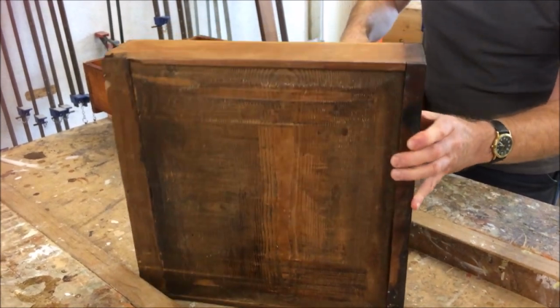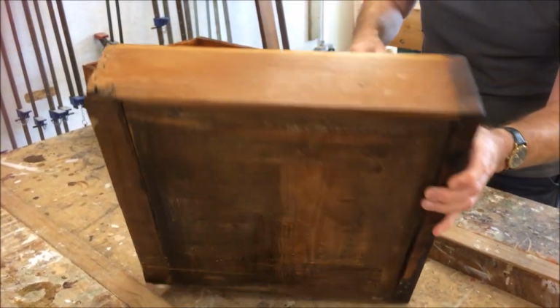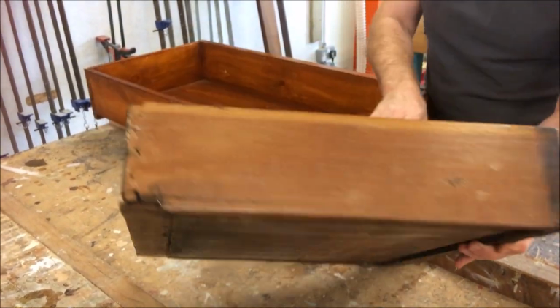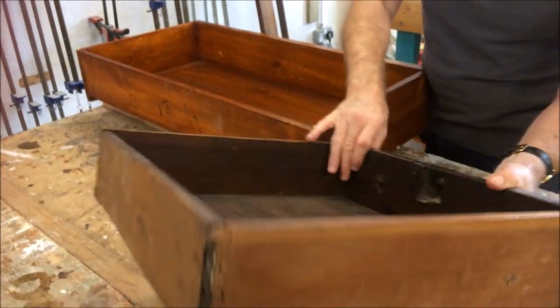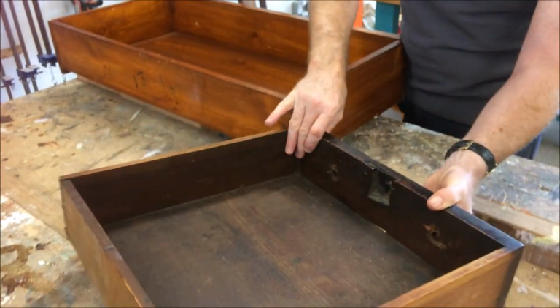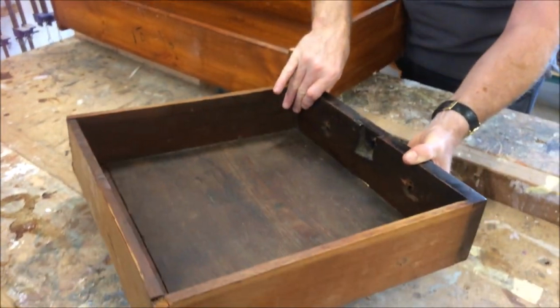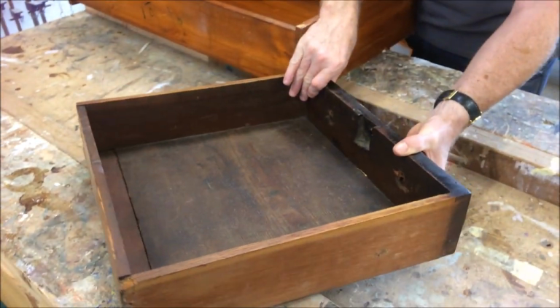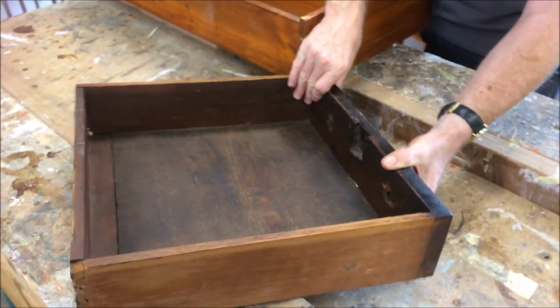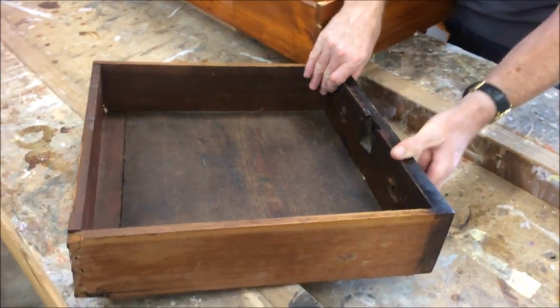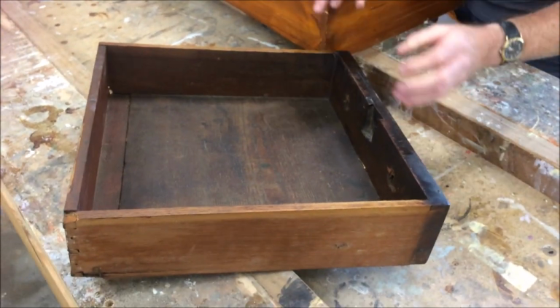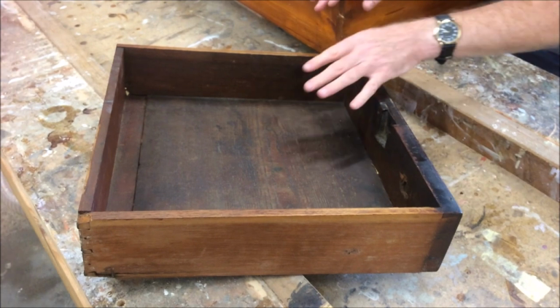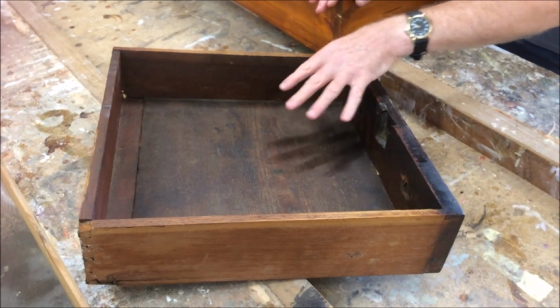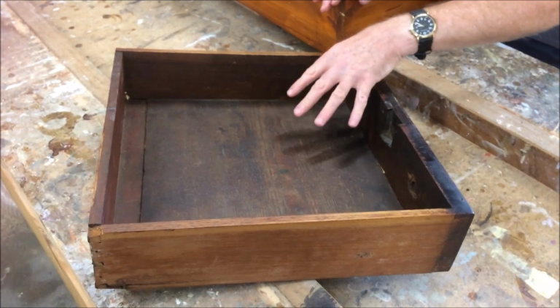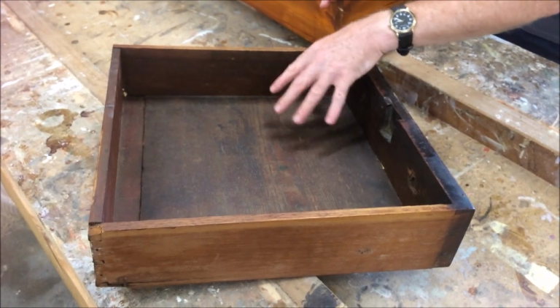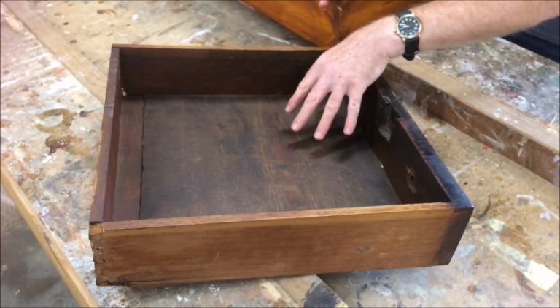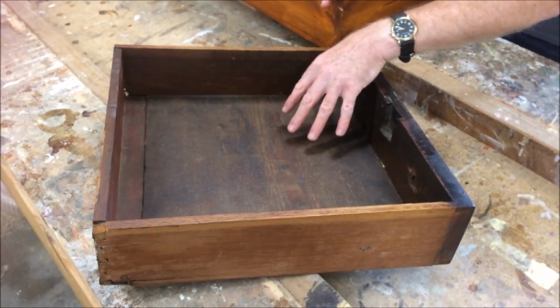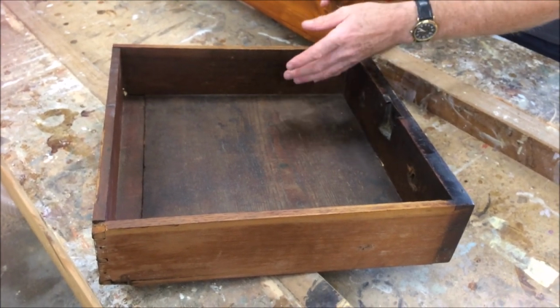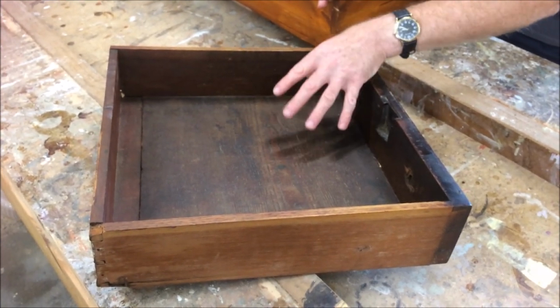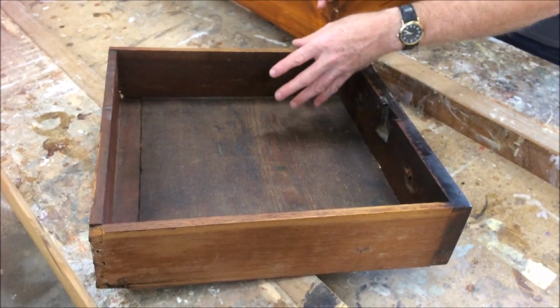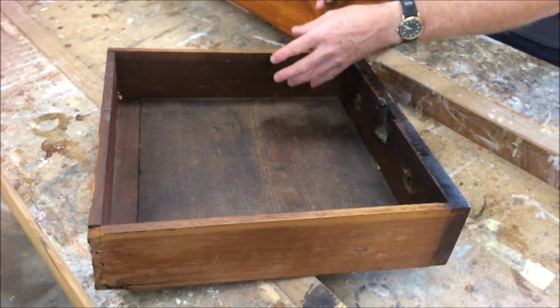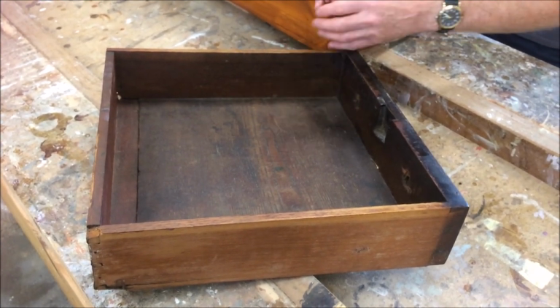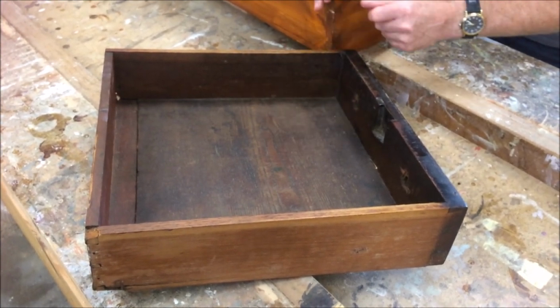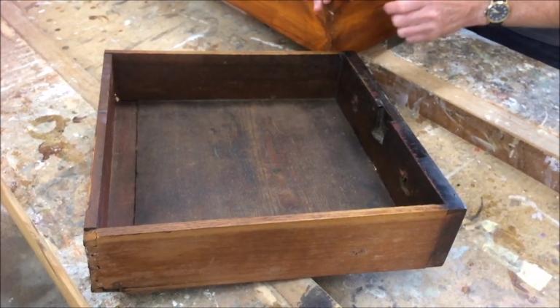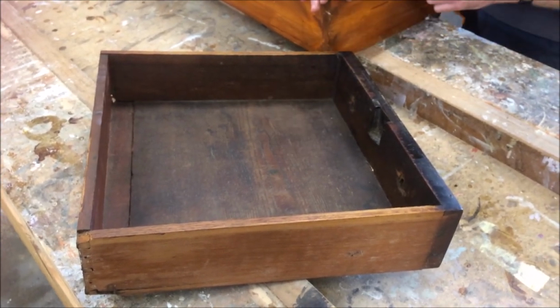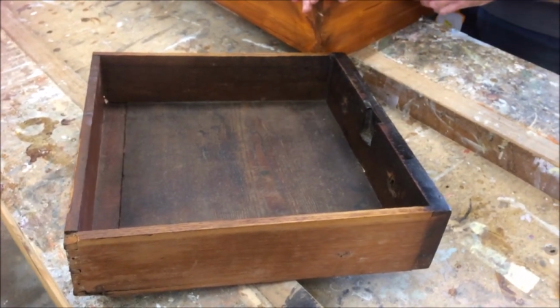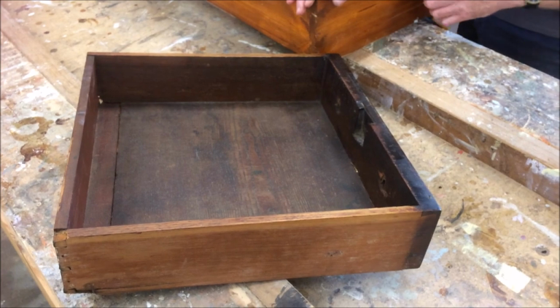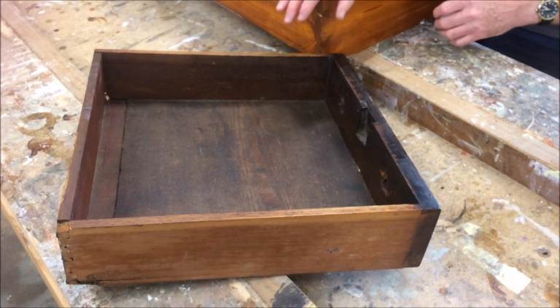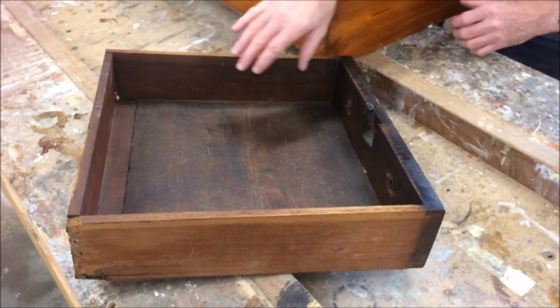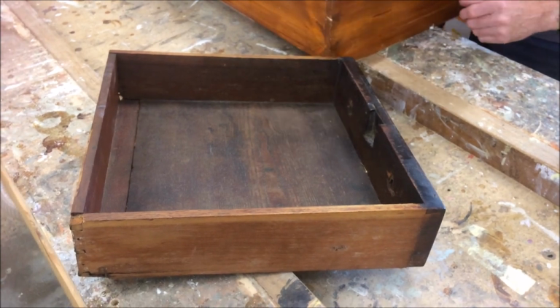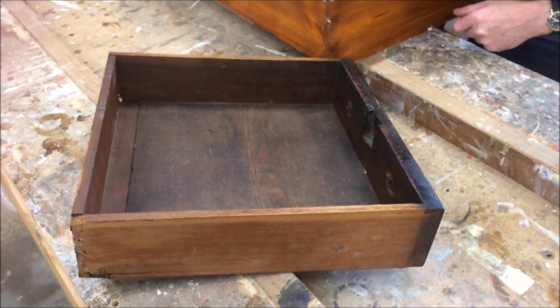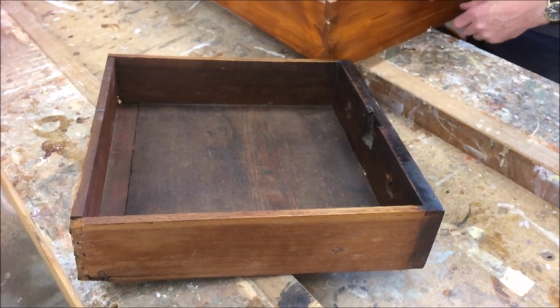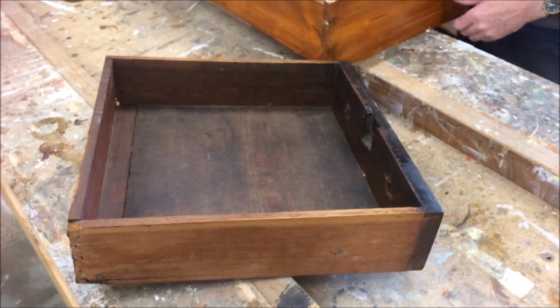Look at the interior. You'll see that this is just scruffiness — it's not polished. It's 200 years of wear and tear and also just dust gathering on it.